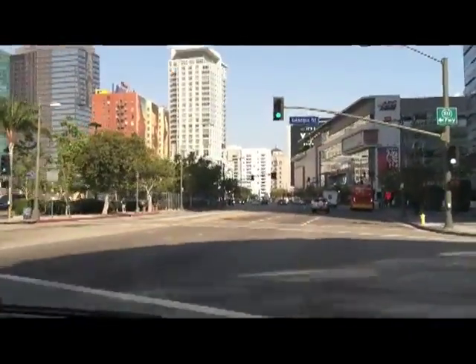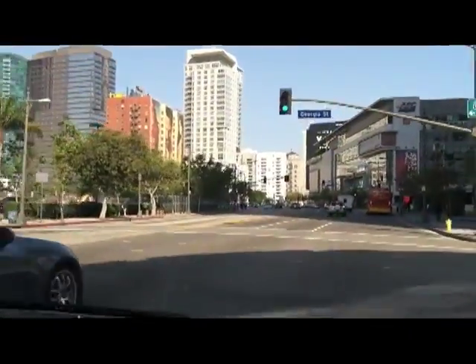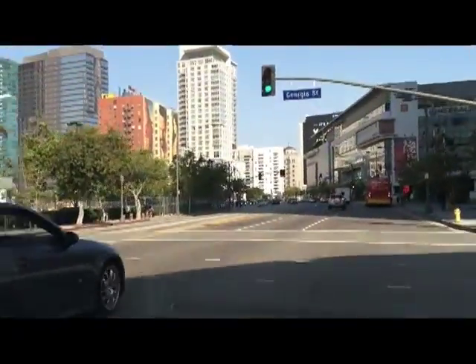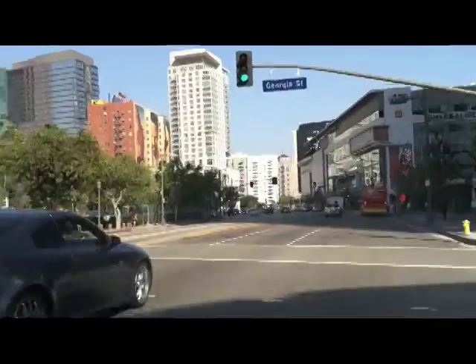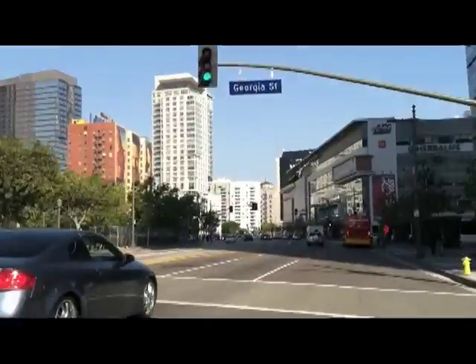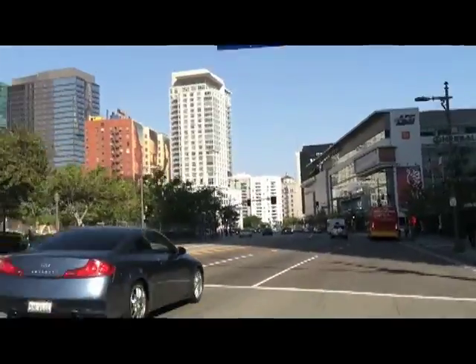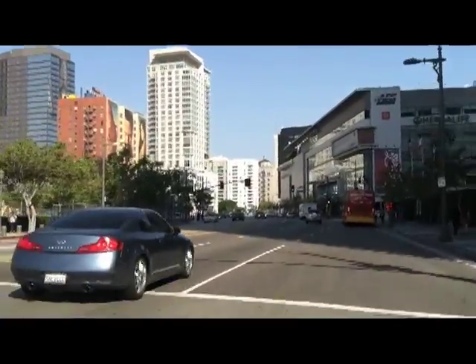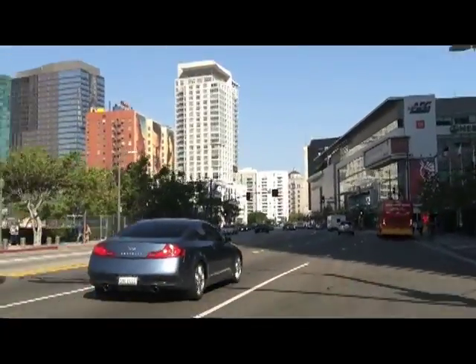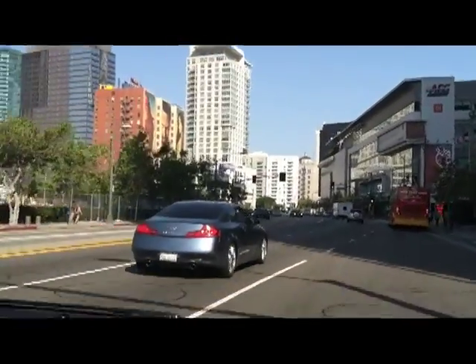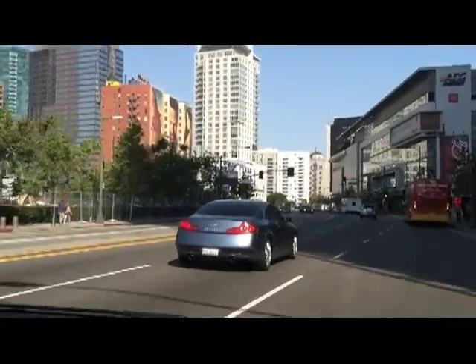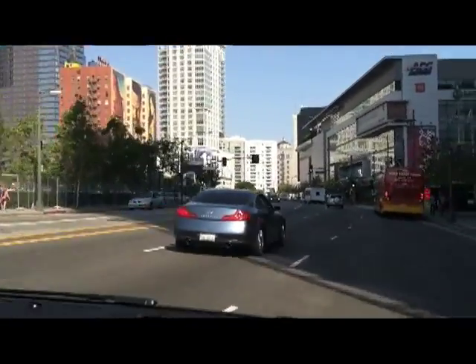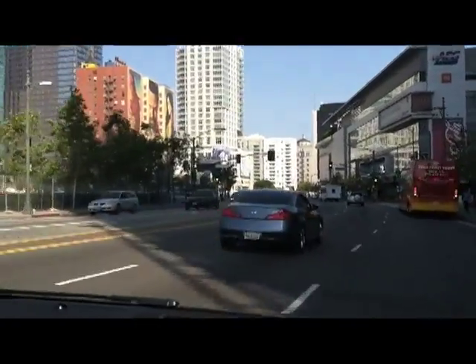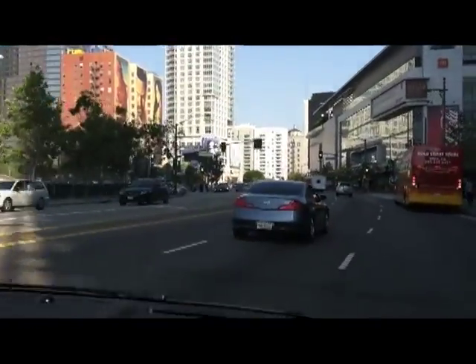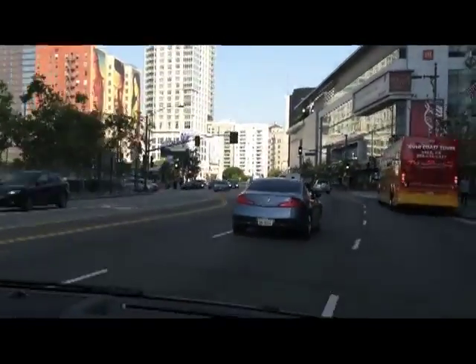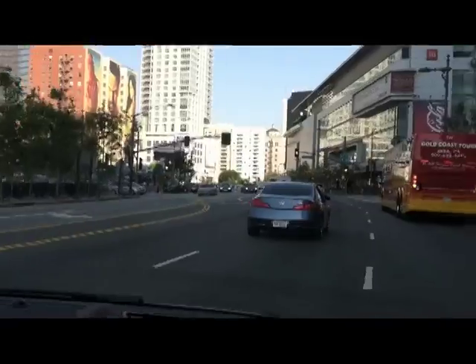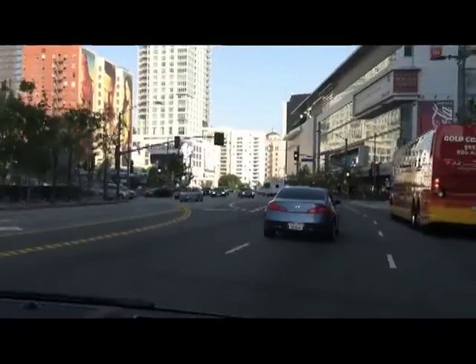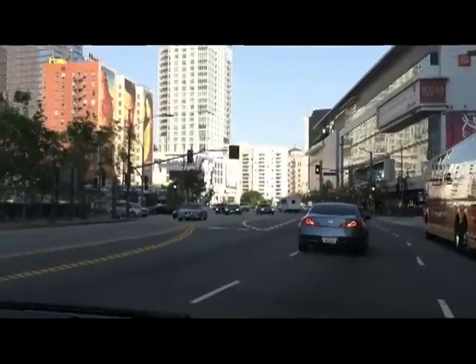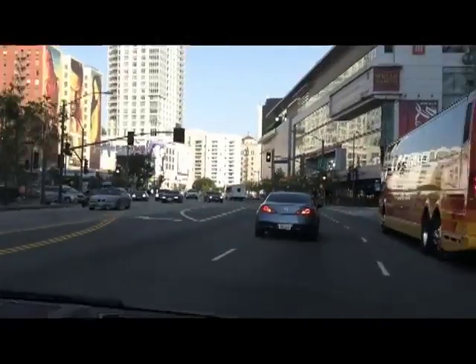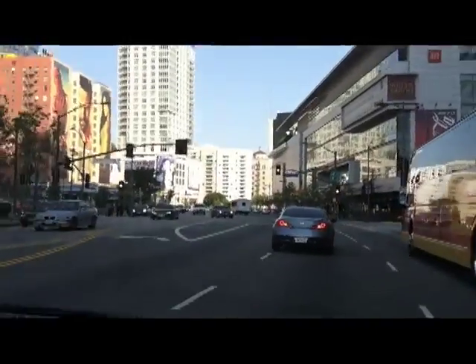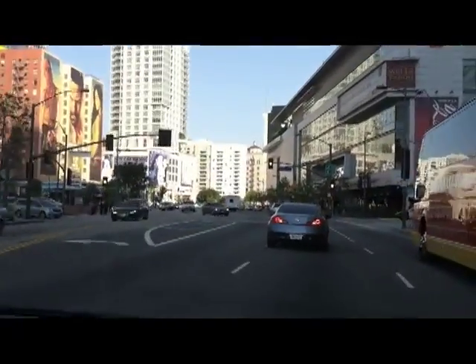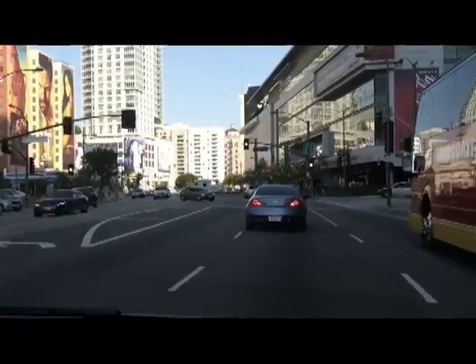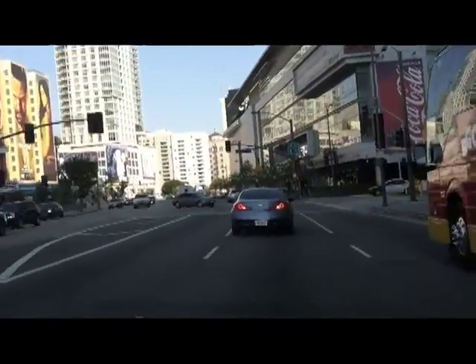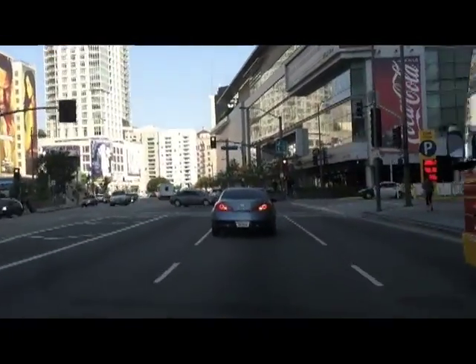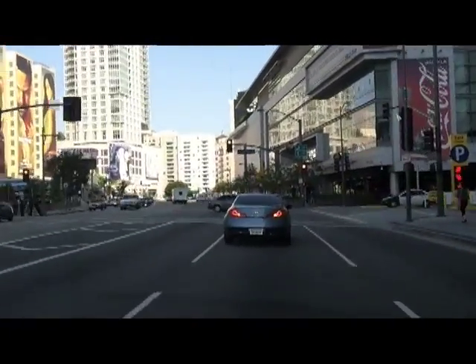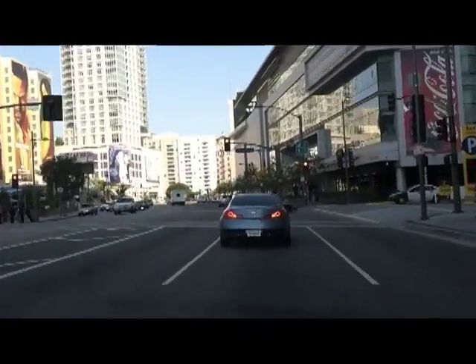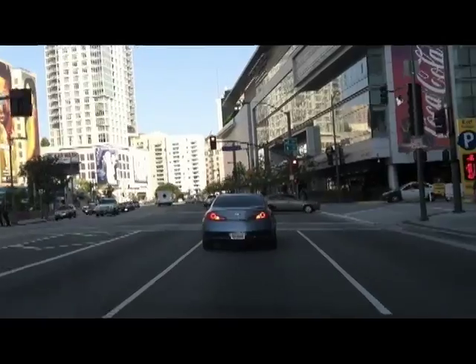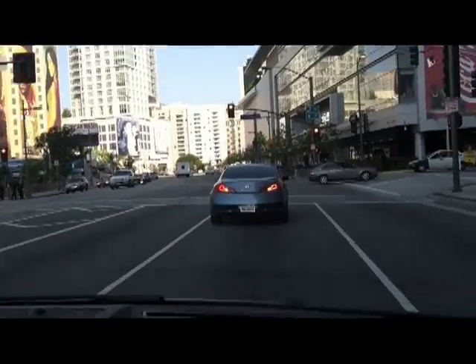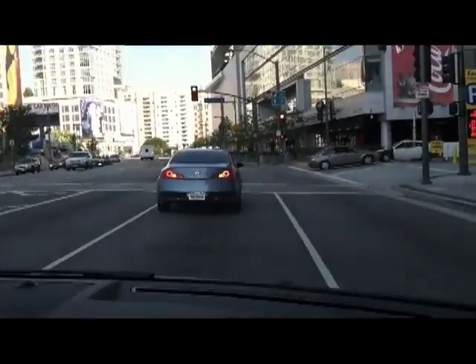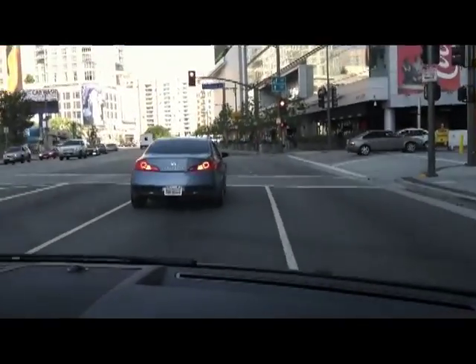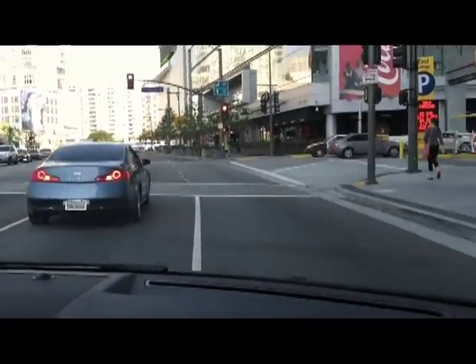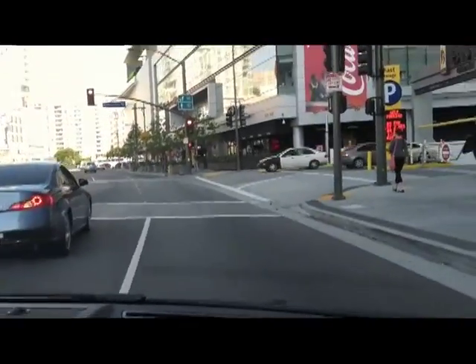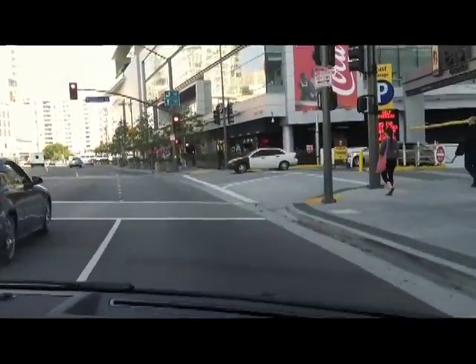You can make a right on Figueroa up there where it's a red light. So what do you think? This feels good. It definitely feels like a Mercedes — very smooth and quiet.